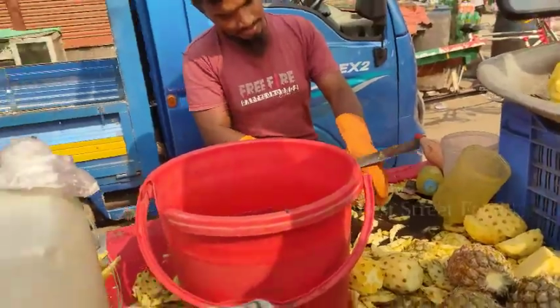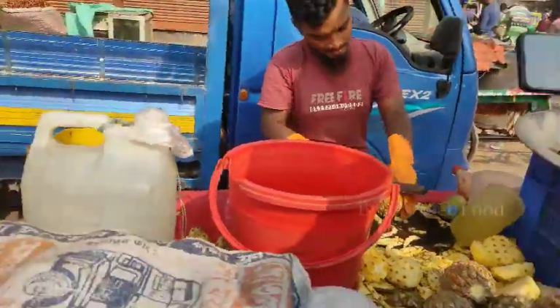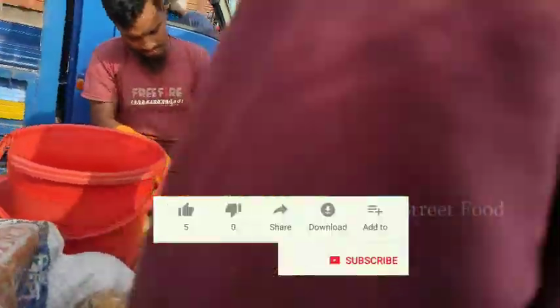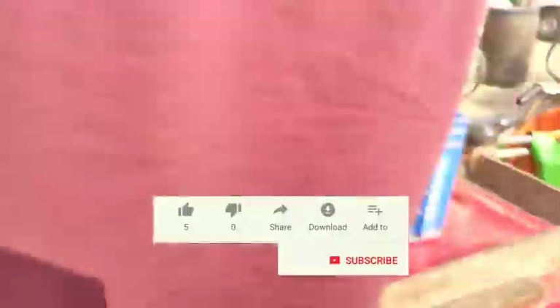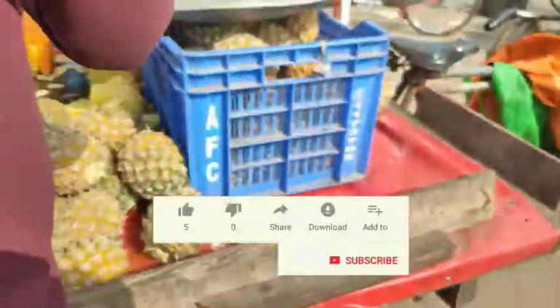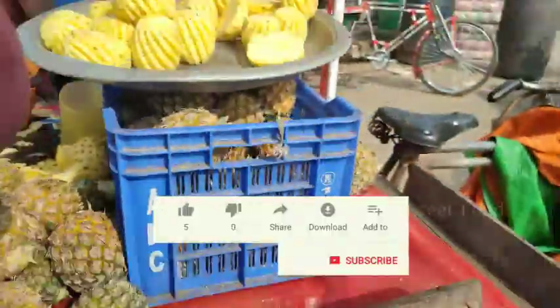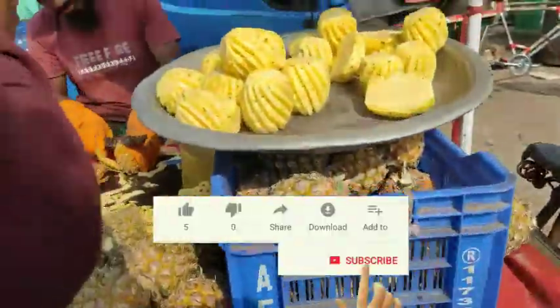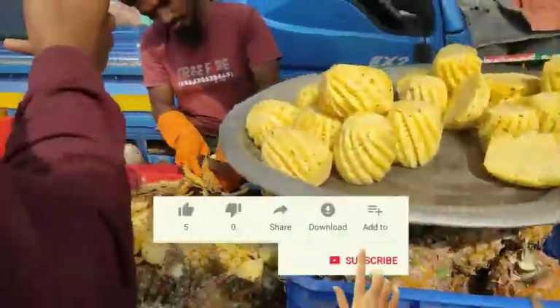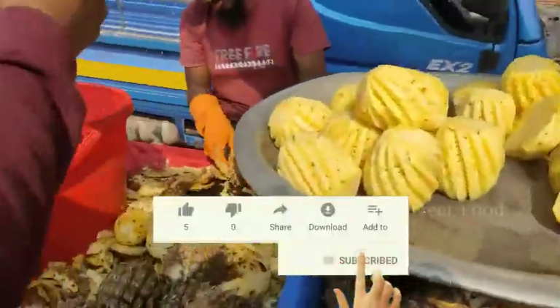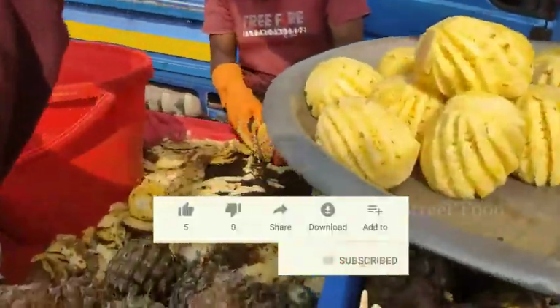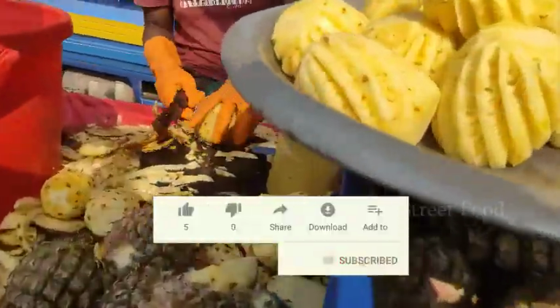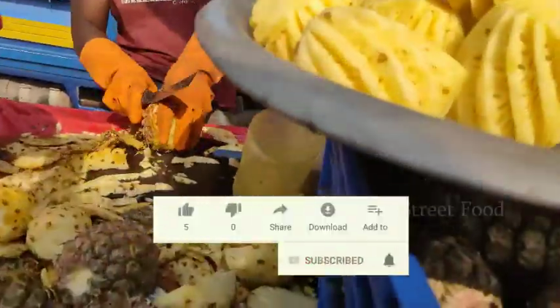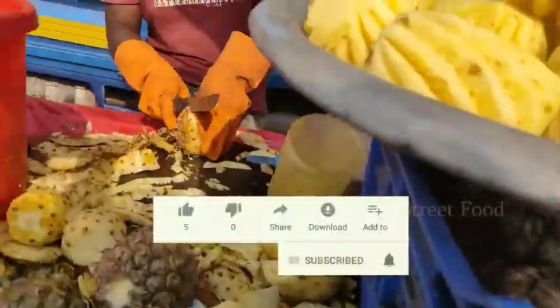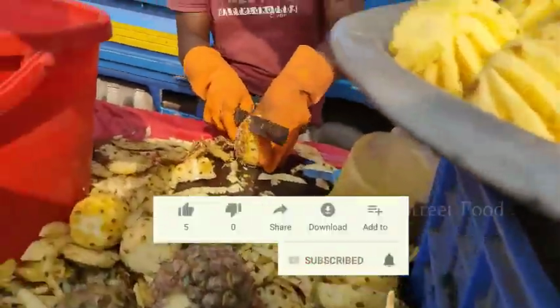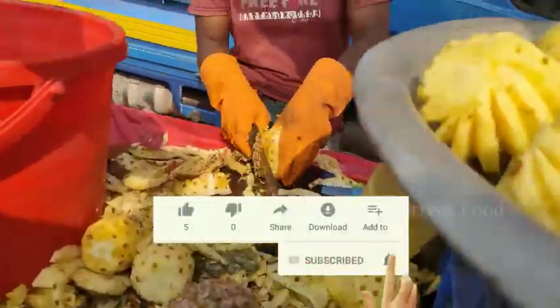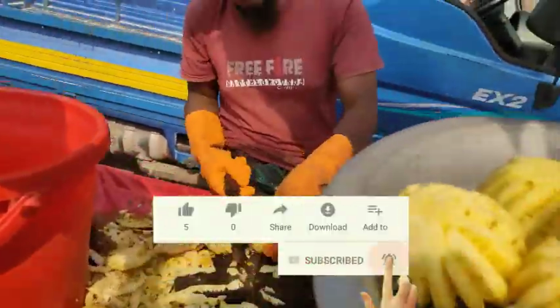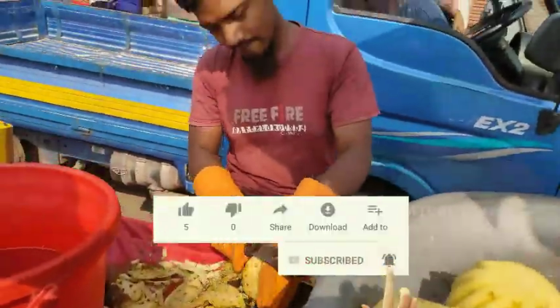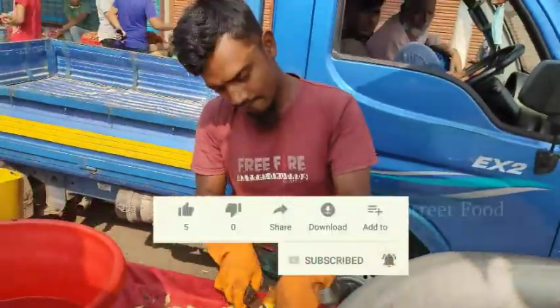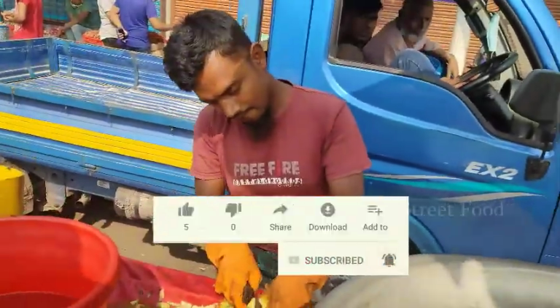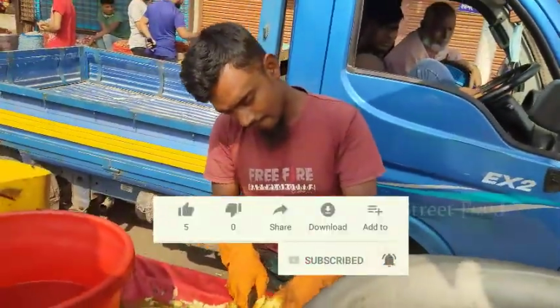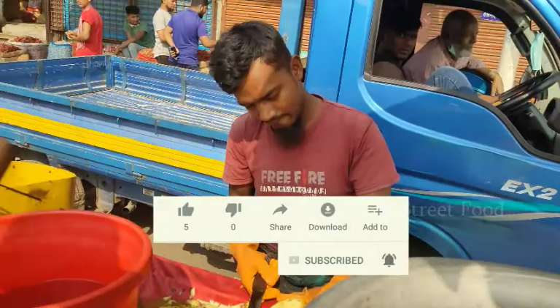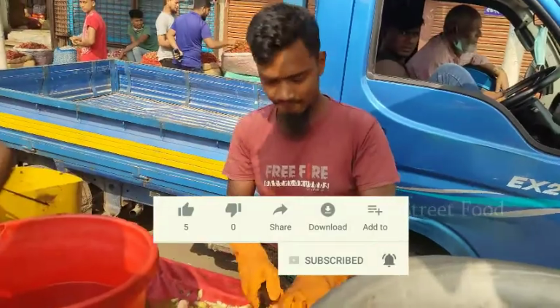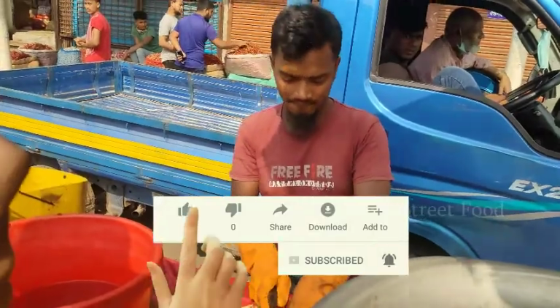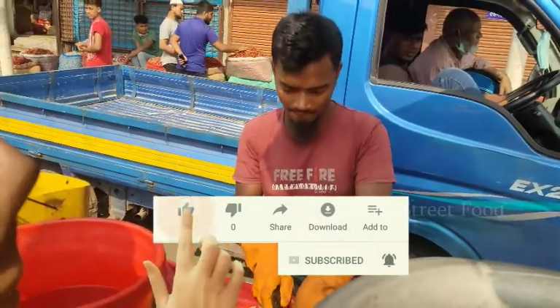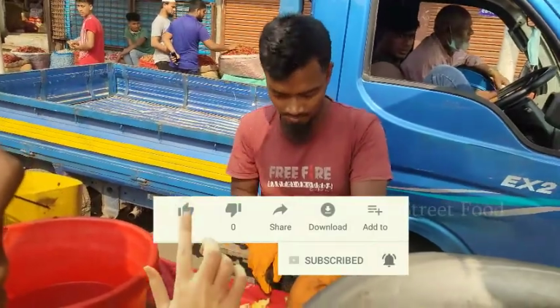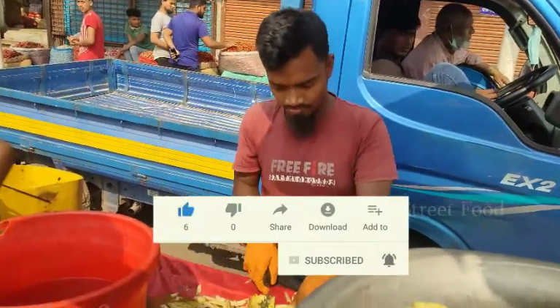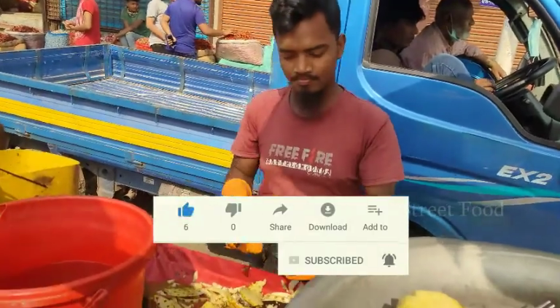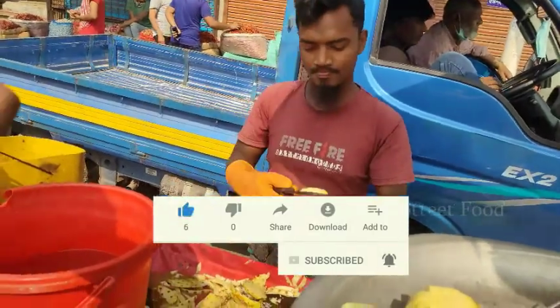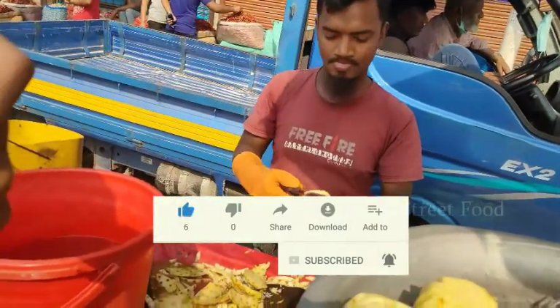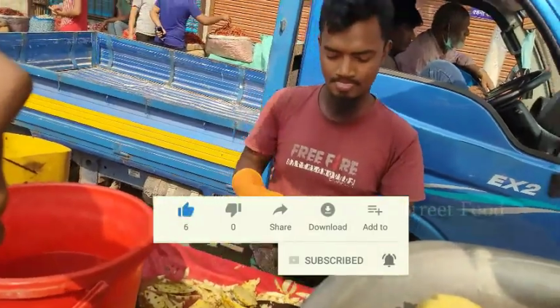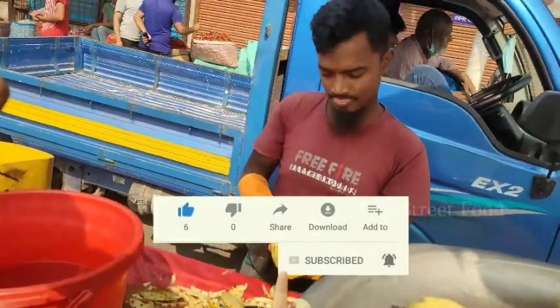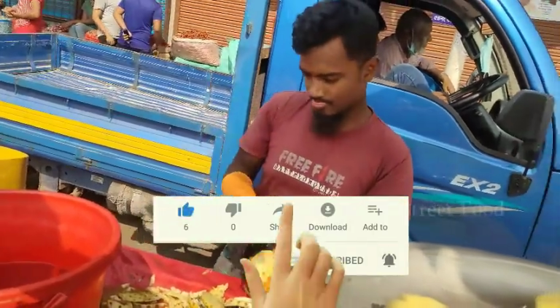Hey there! Subscribe to my channel and also press this bell icon, so you can get latest video notifications.